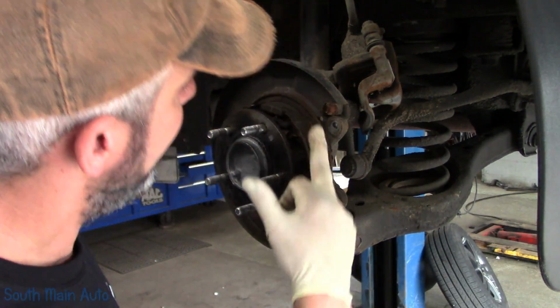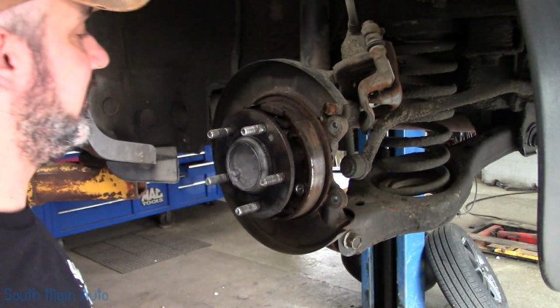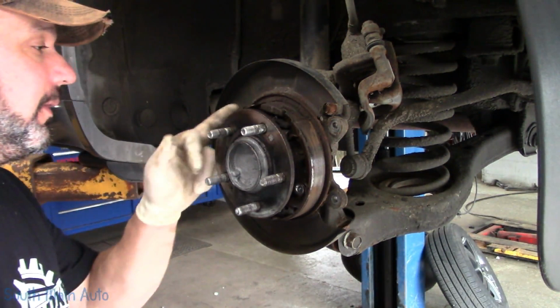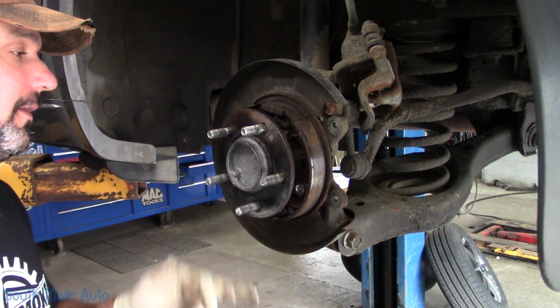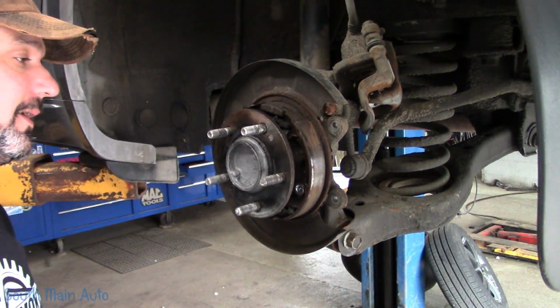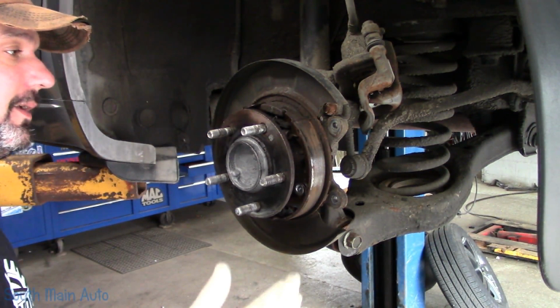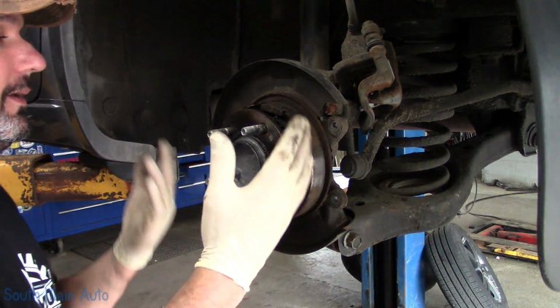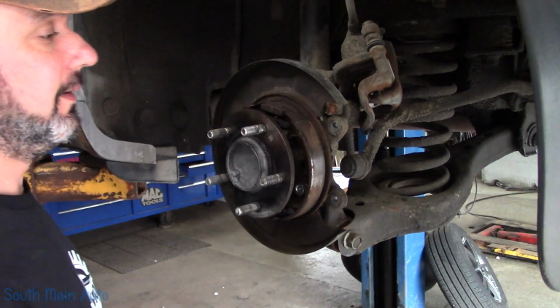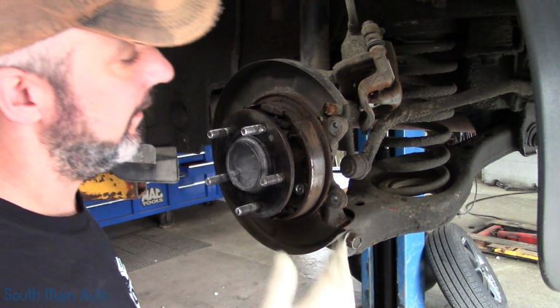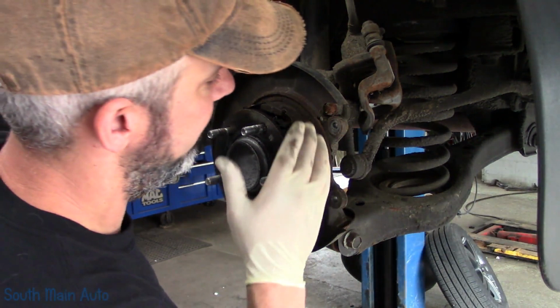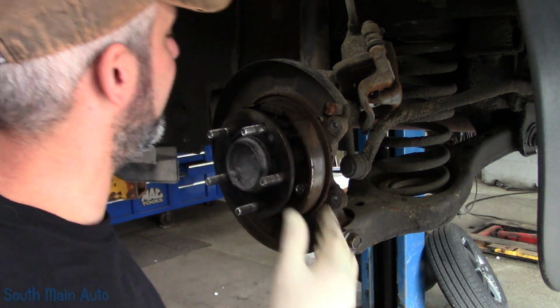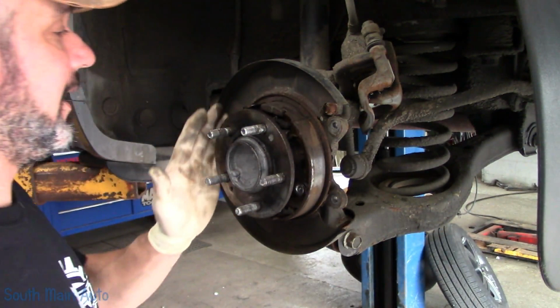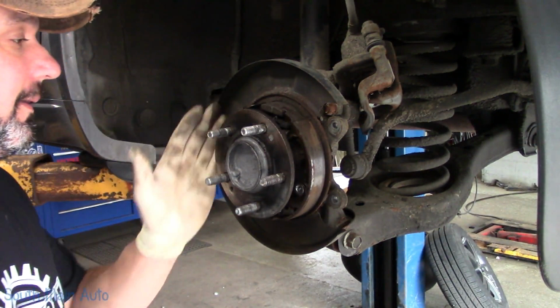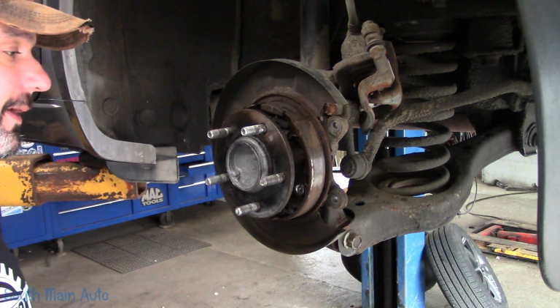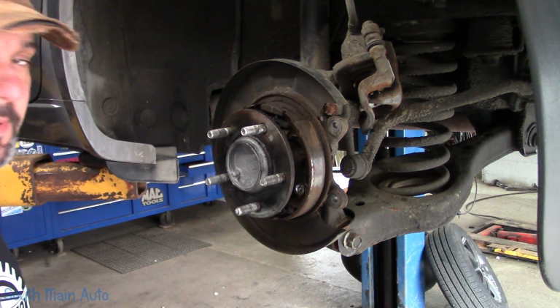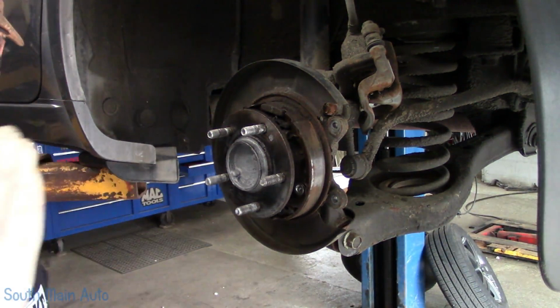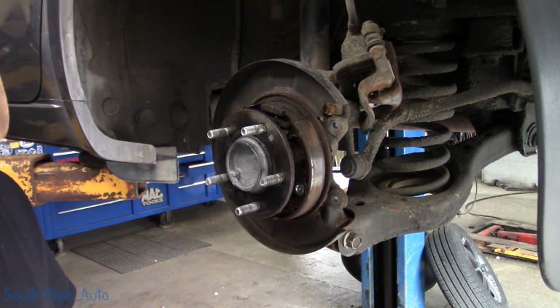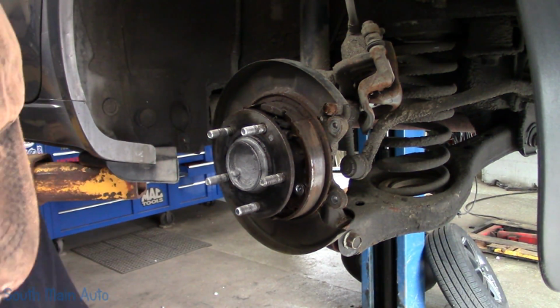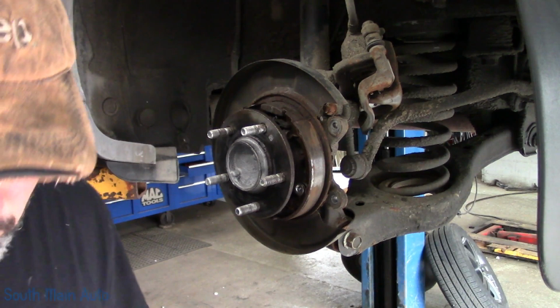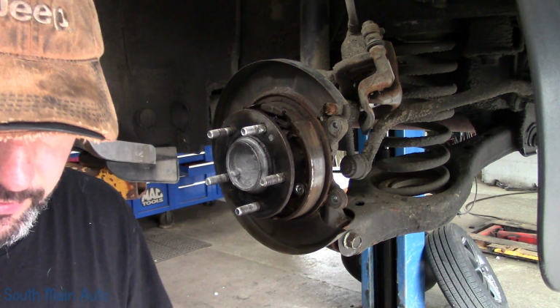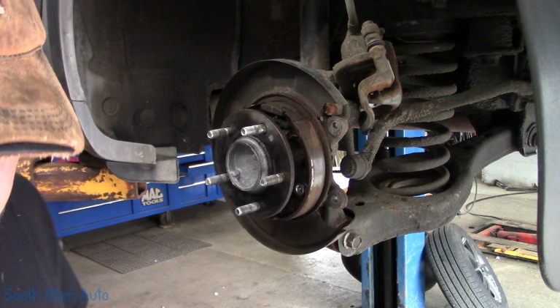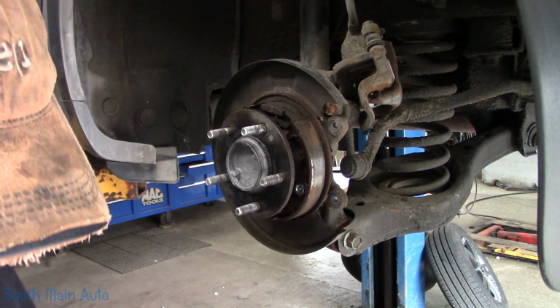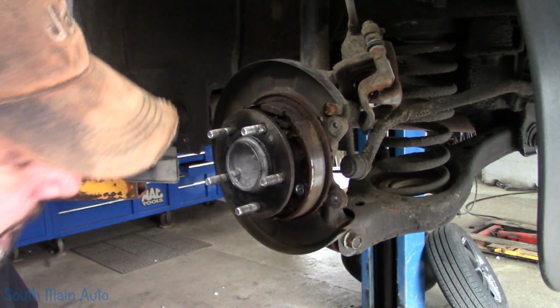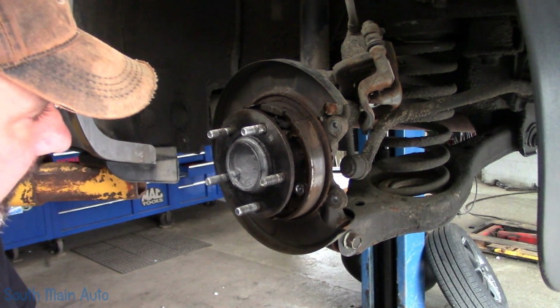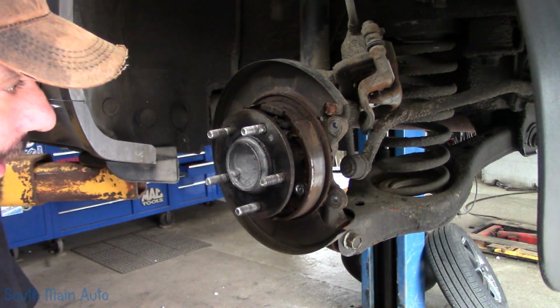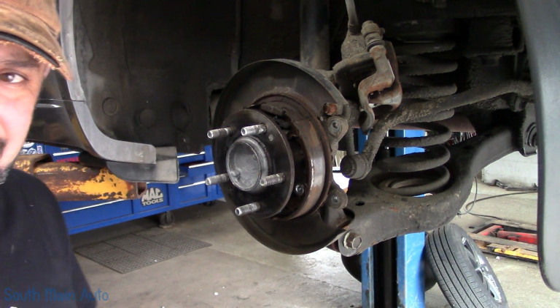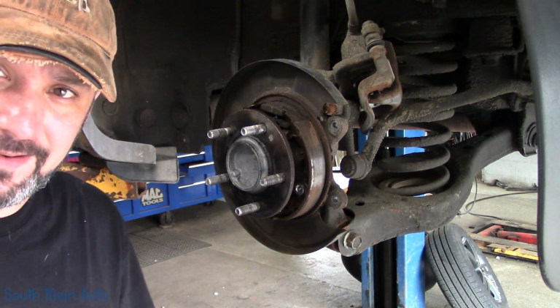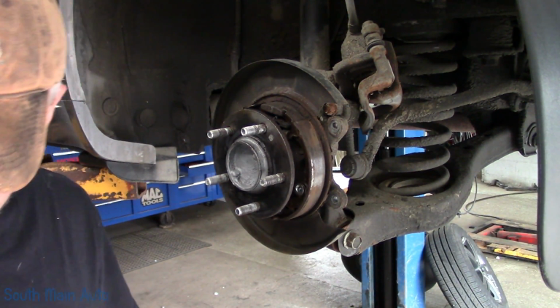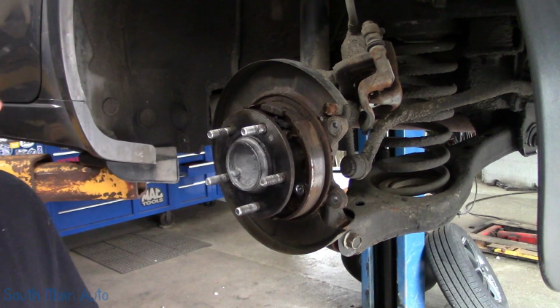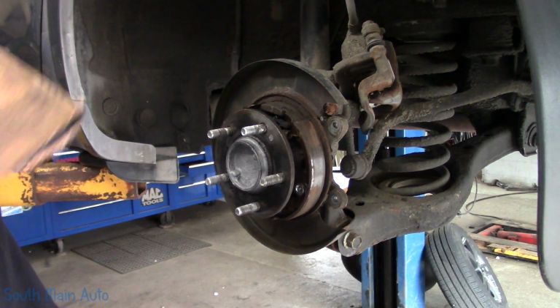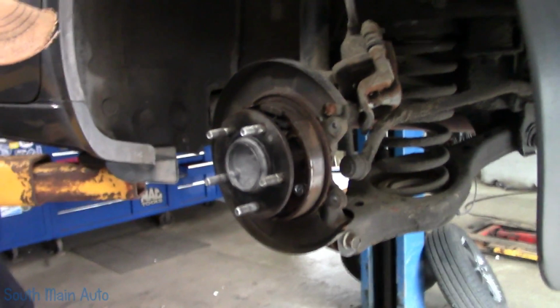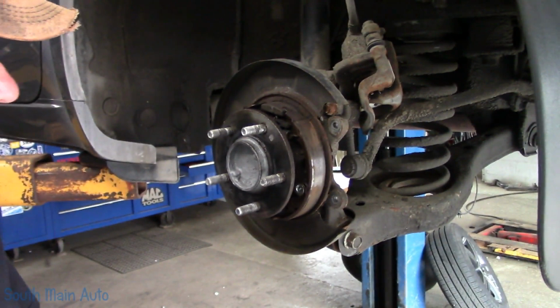Now these ones don't appear to be physically worn down, but apparently no matter what the adjustment is, they just don't have good holding power. So he brought me a set of Beck Arnleys we're going to stick on there.